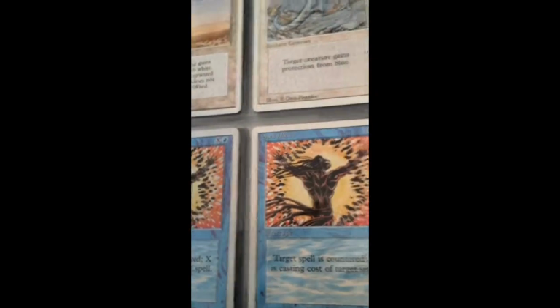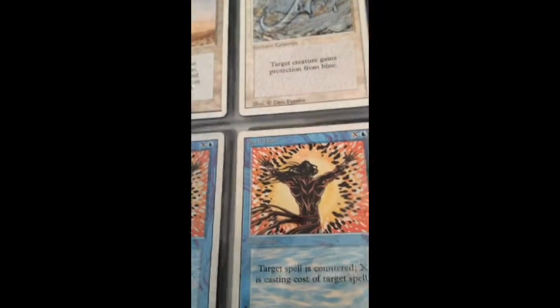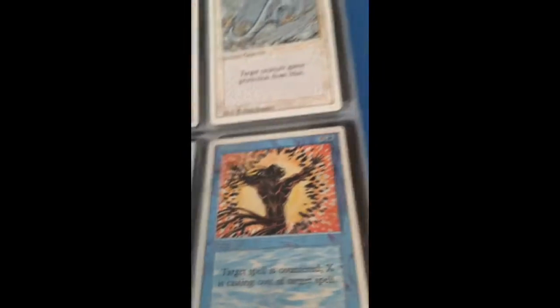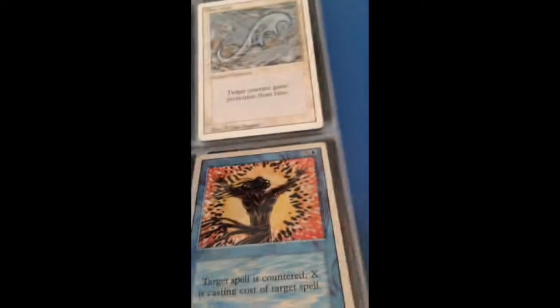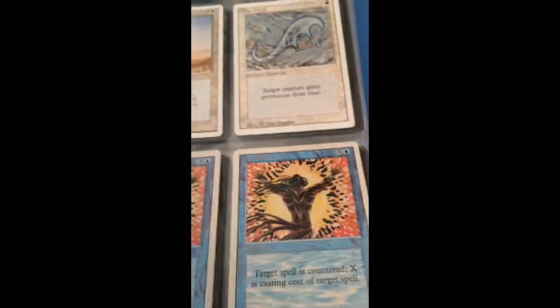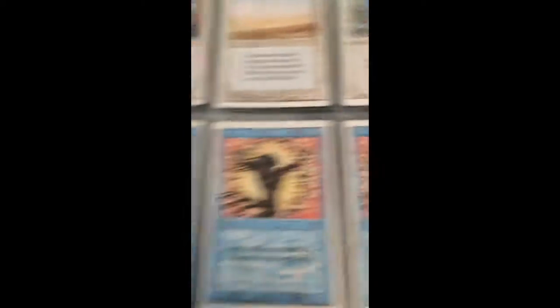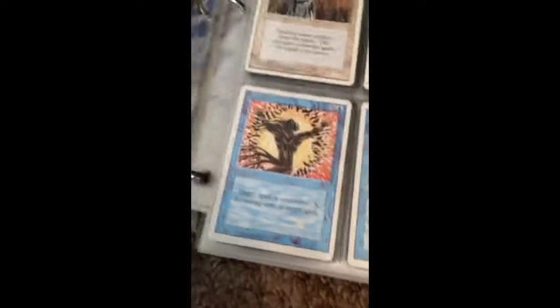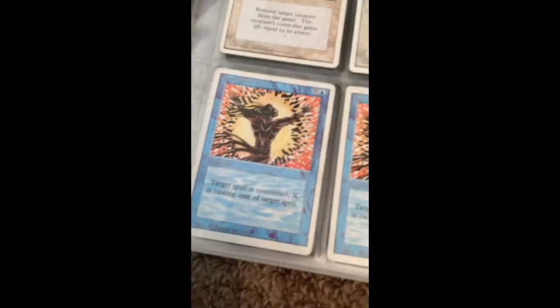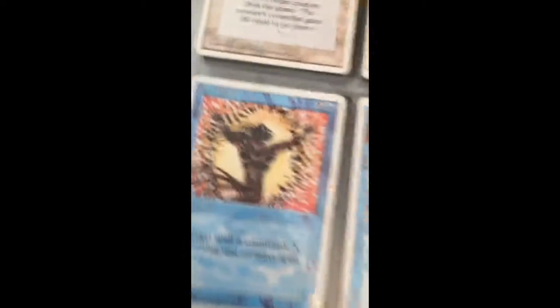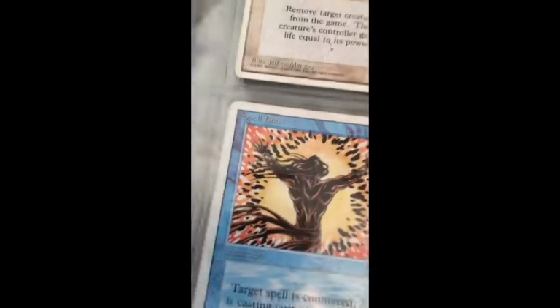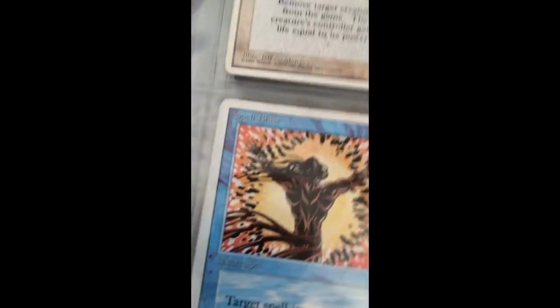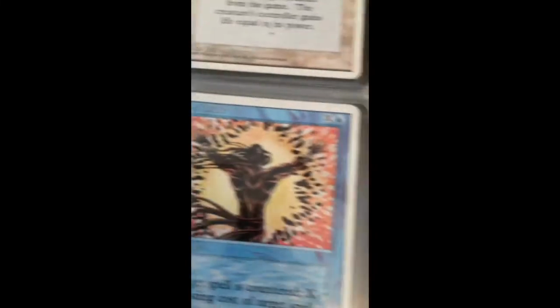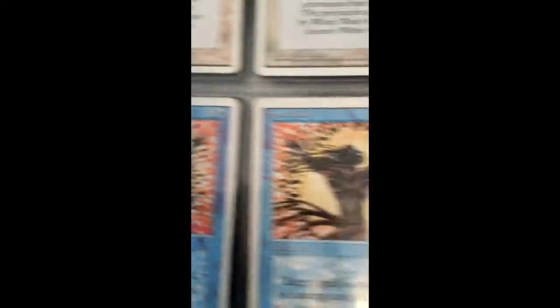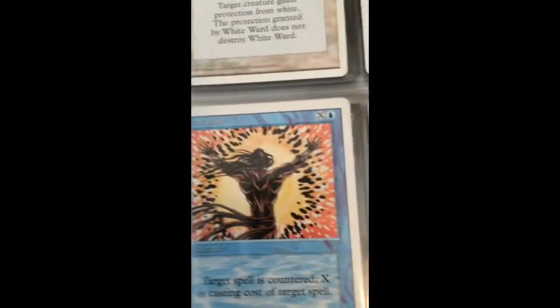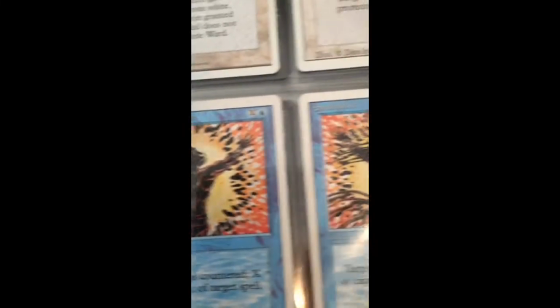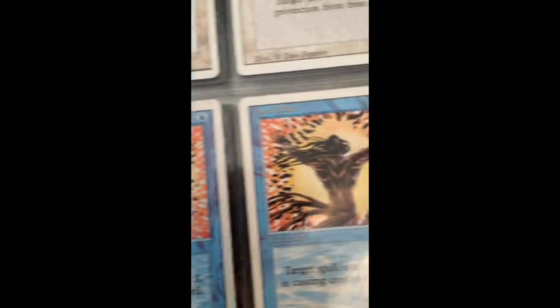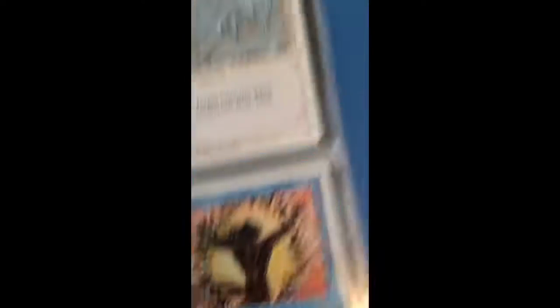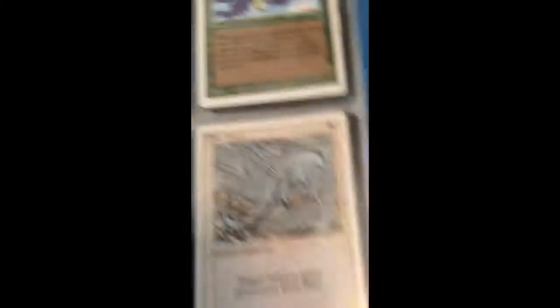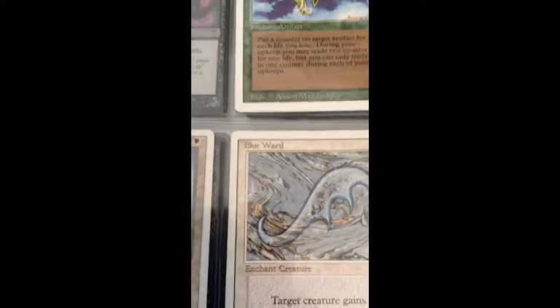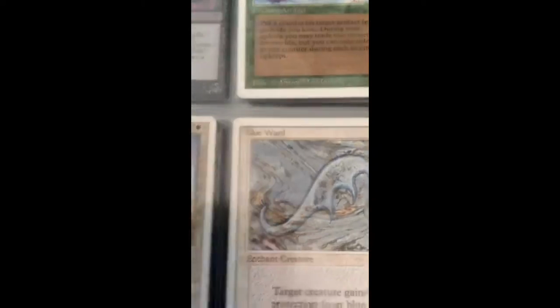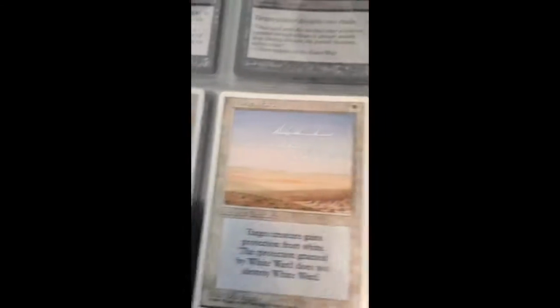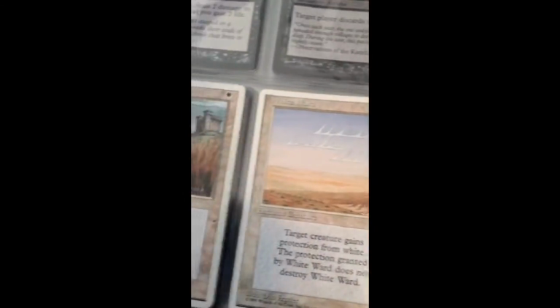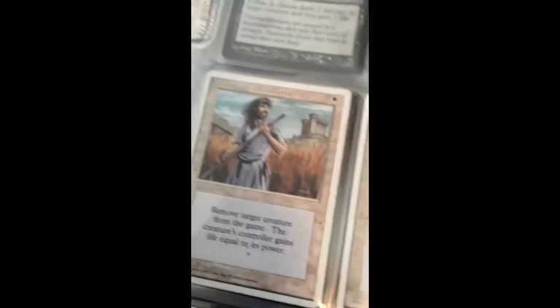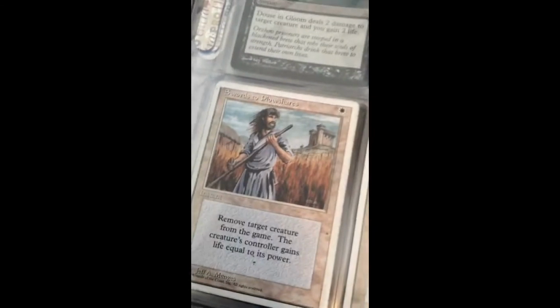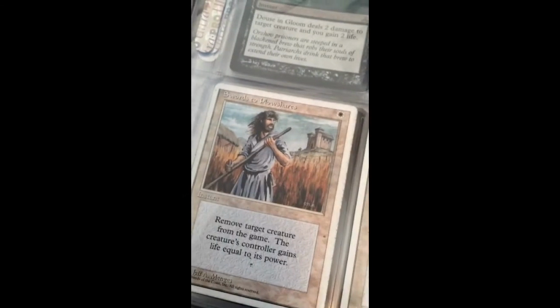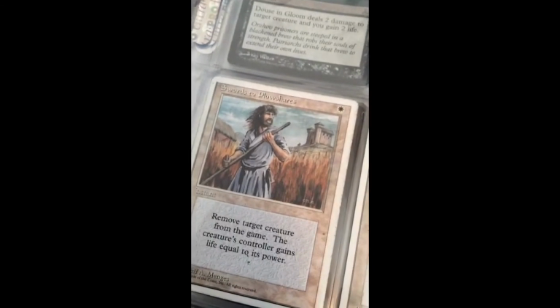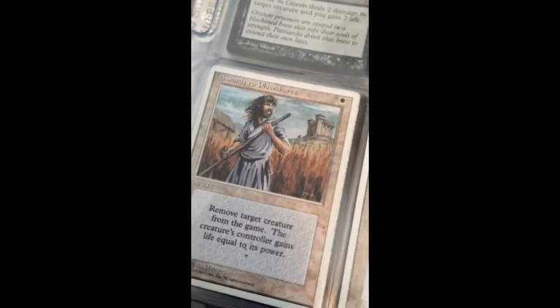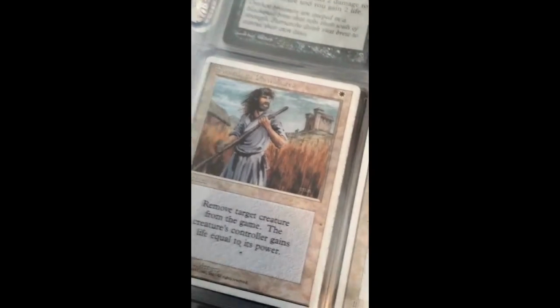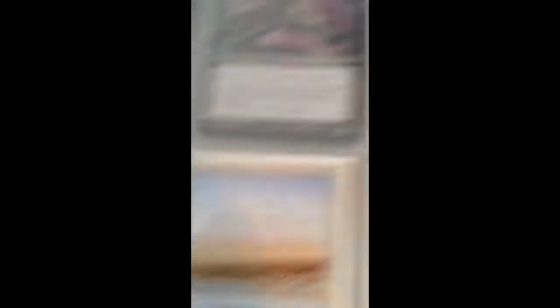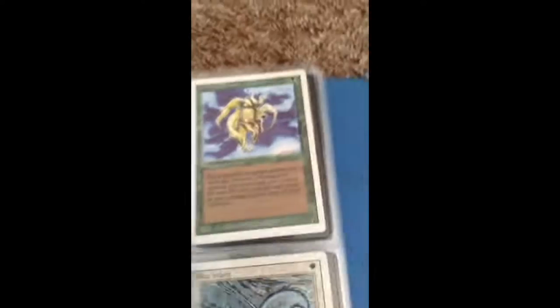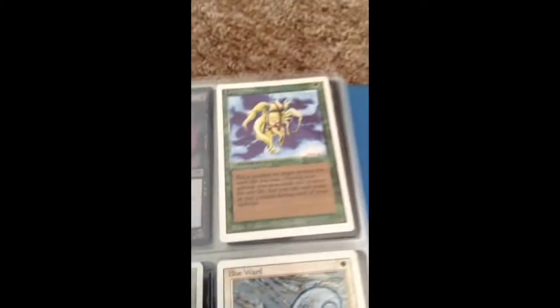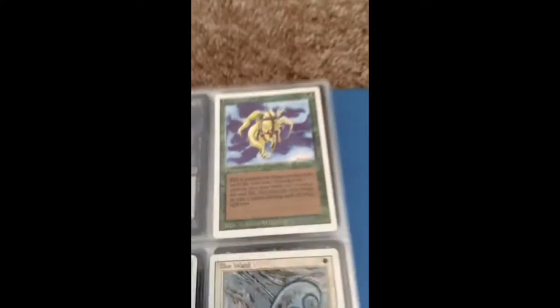And then we have some cards from Beta — so we have three Spell Blasts, Blue Ward, White Ward, Swords to Plowshares, and Living Artifacts.